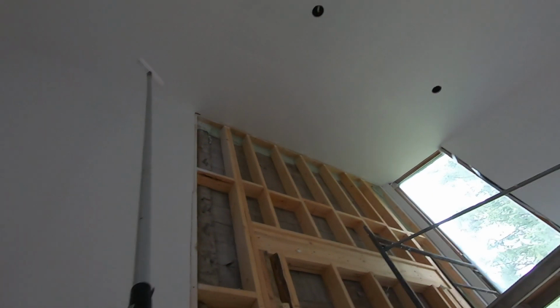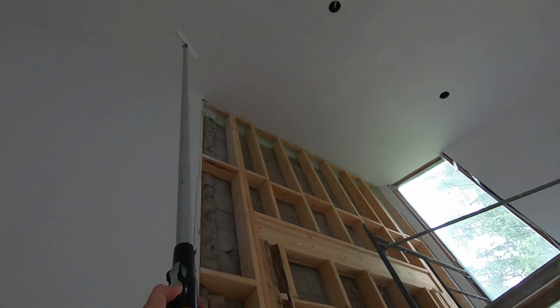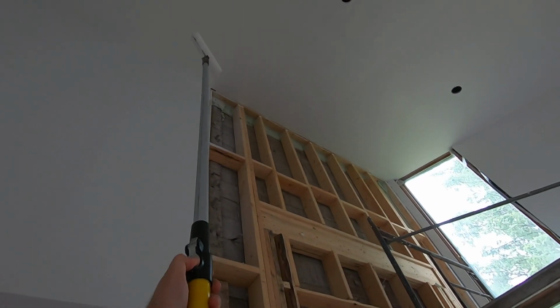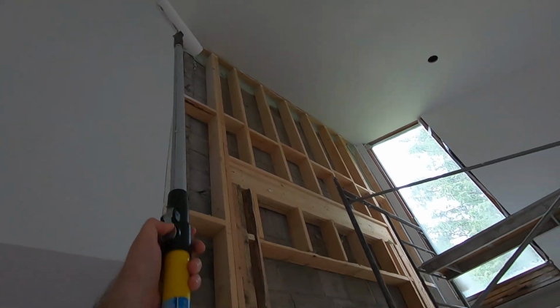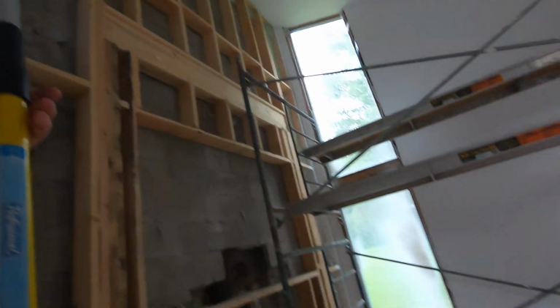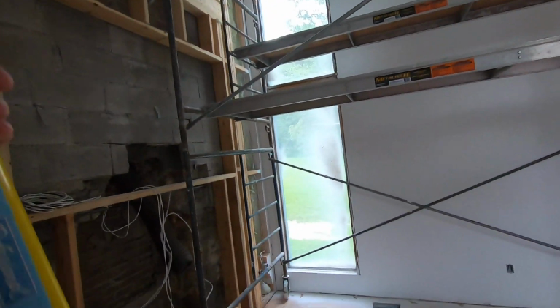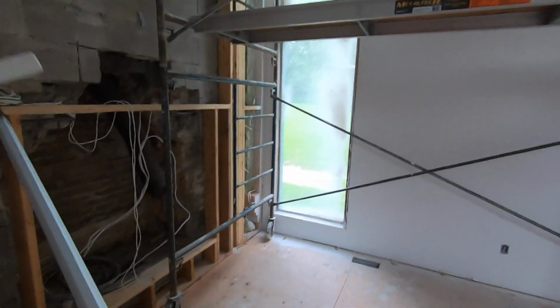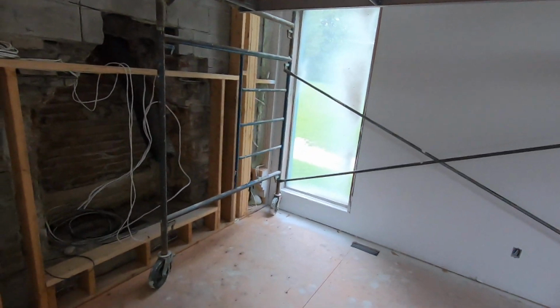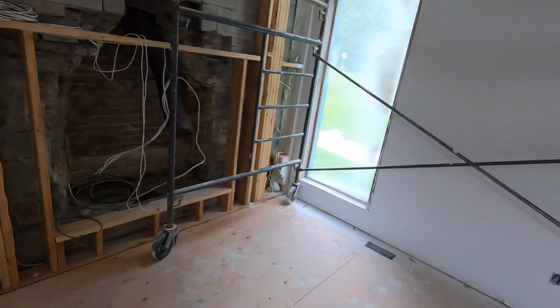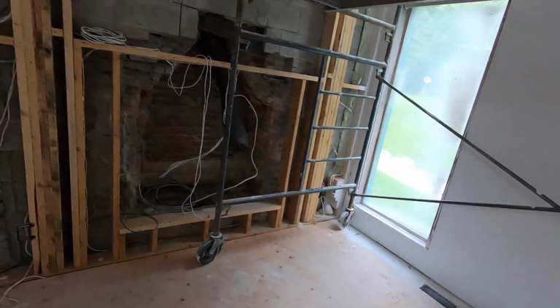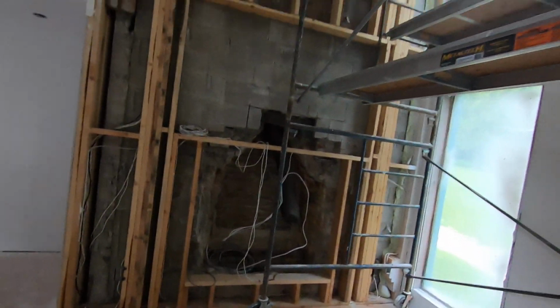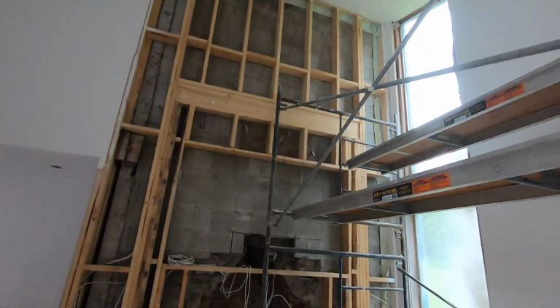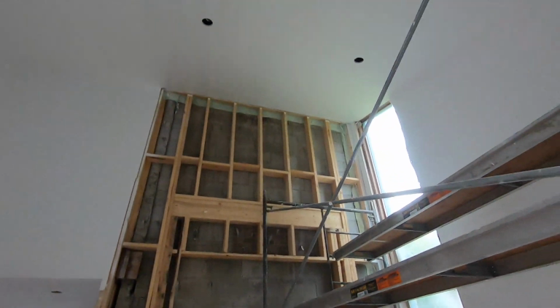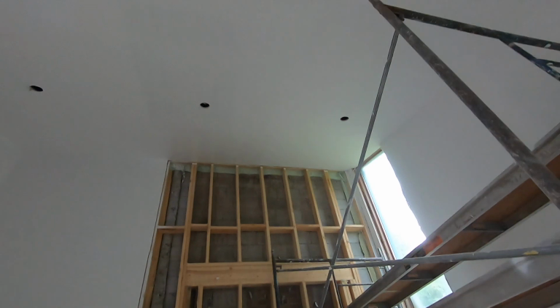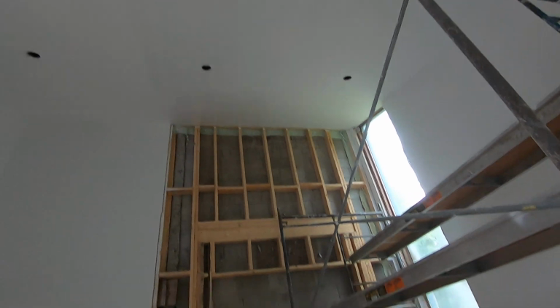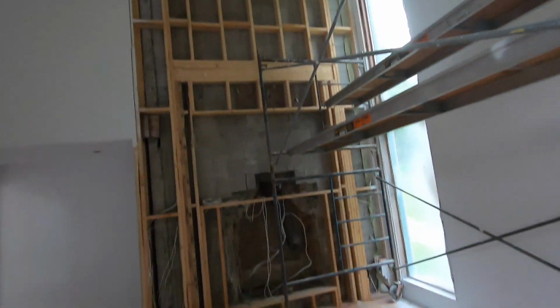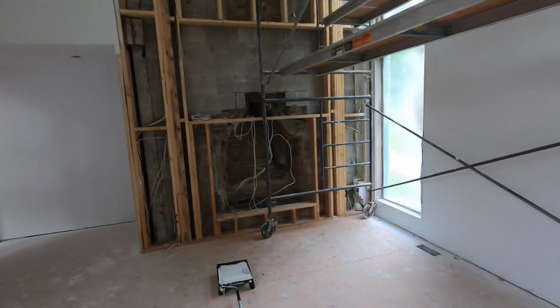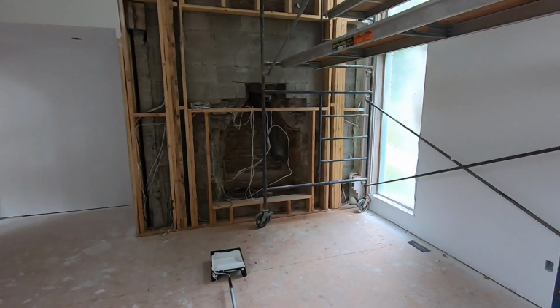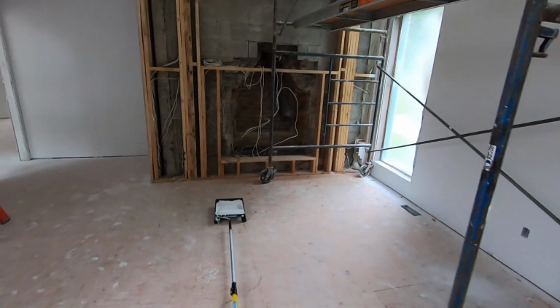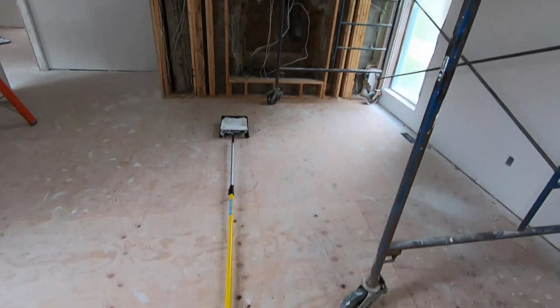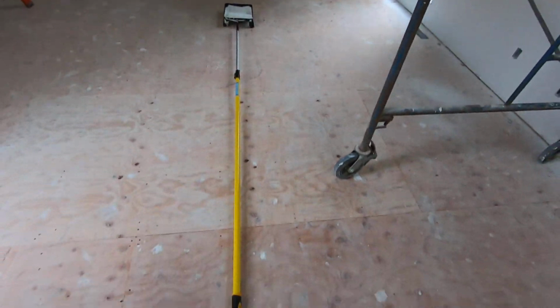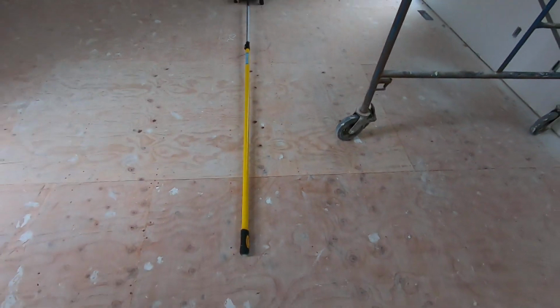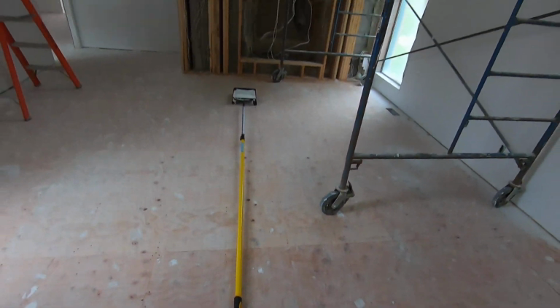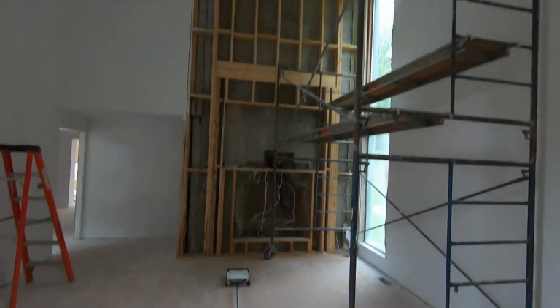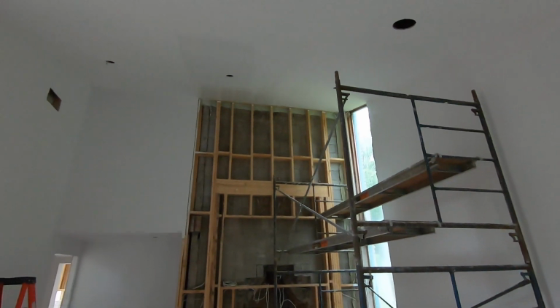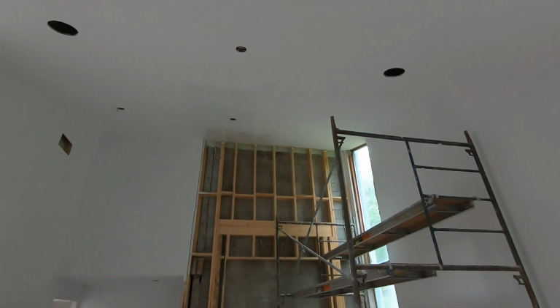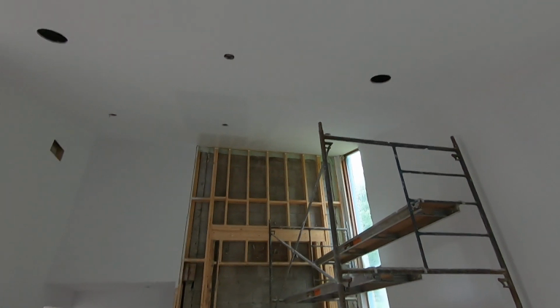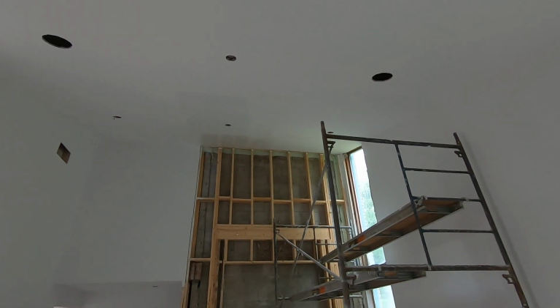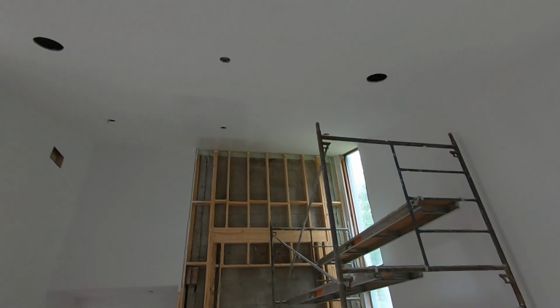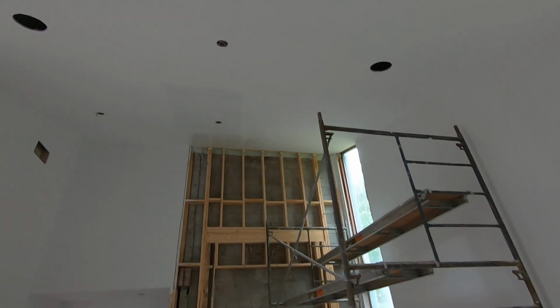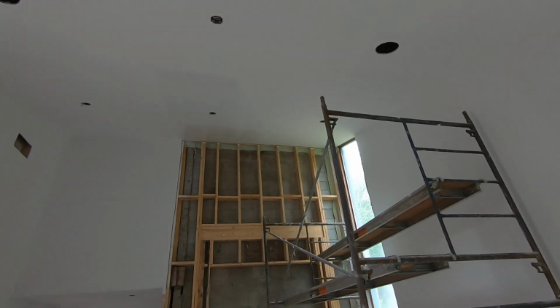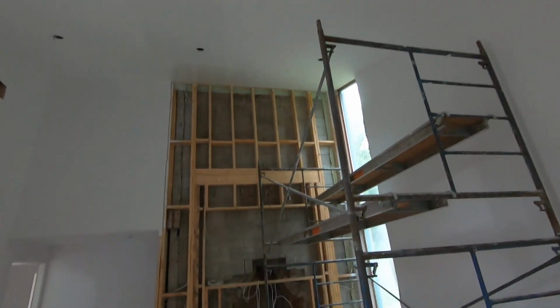I just have a little bit more to finish, and then I'm done for the day. So that just gives you an idea of what you need if you have some high ceilings that you want to paint.